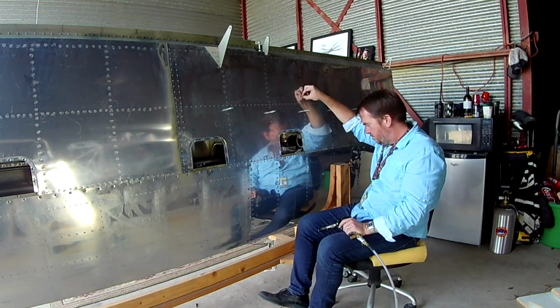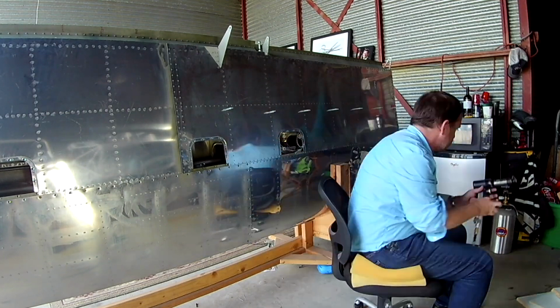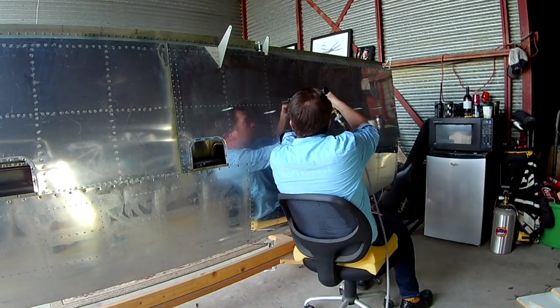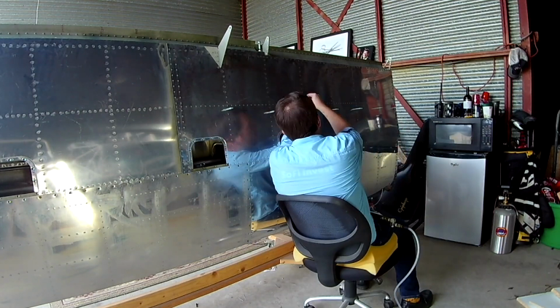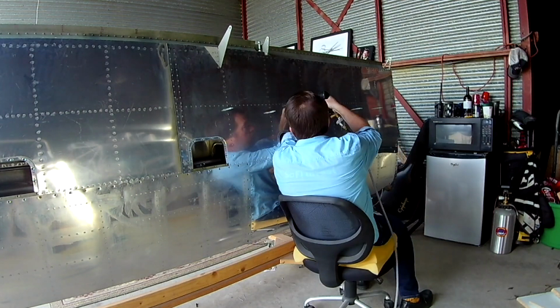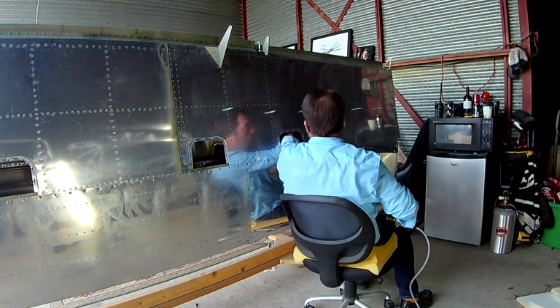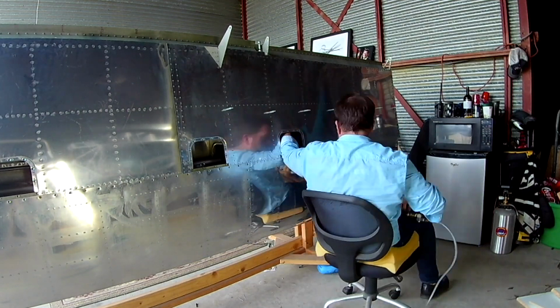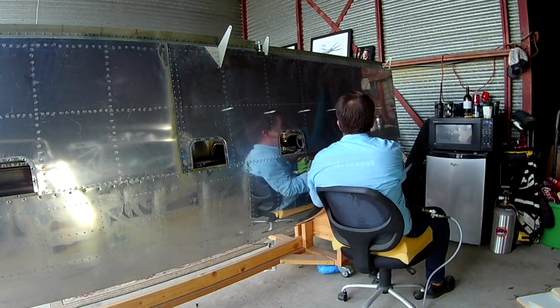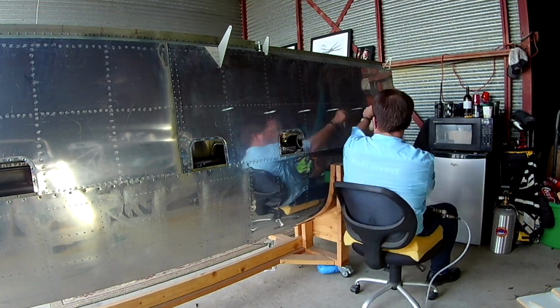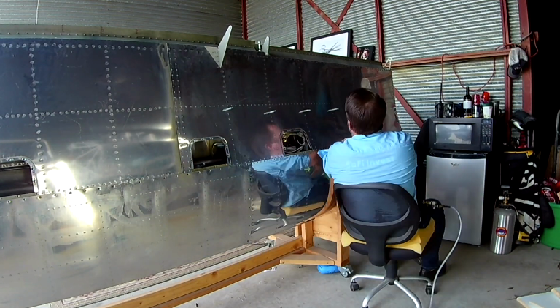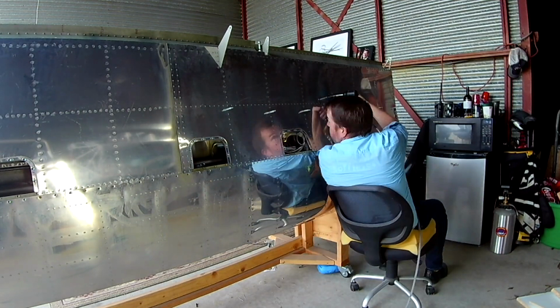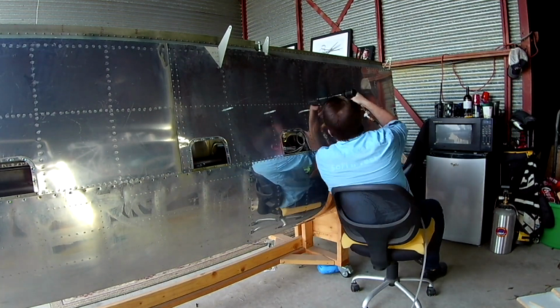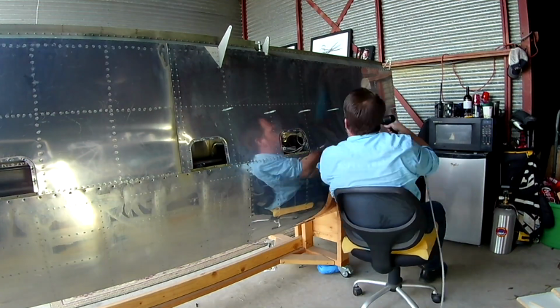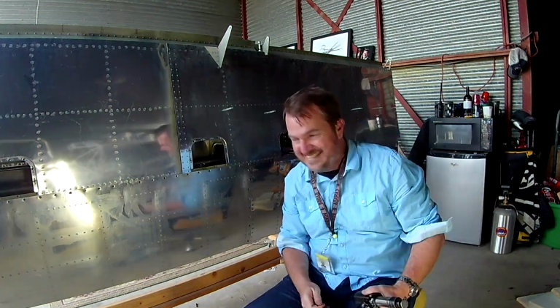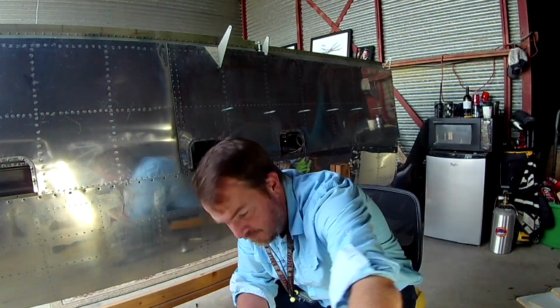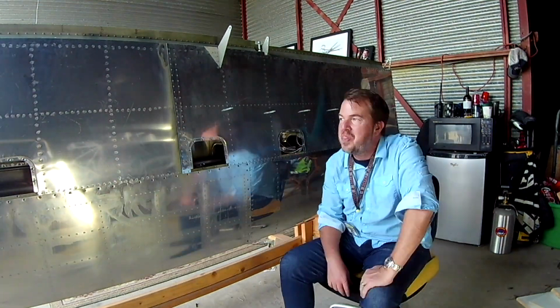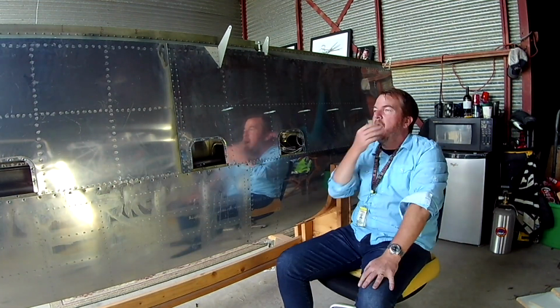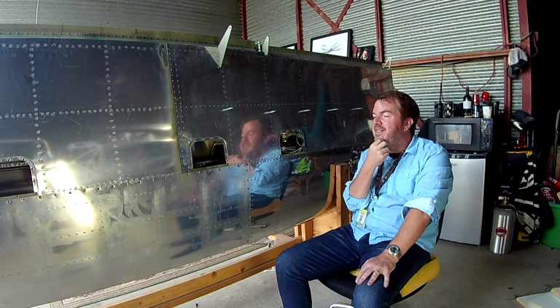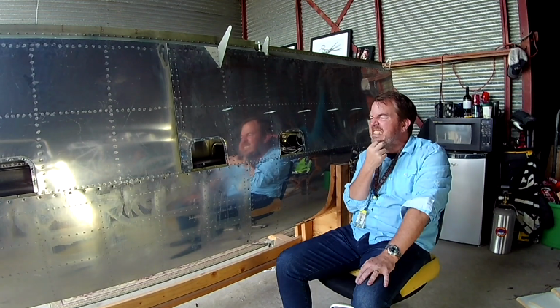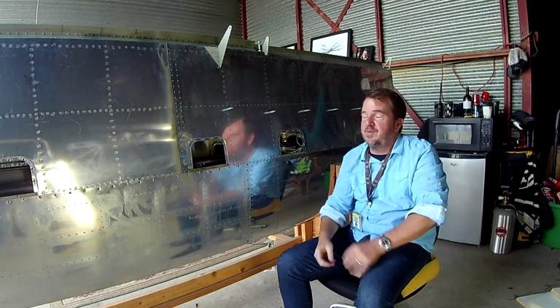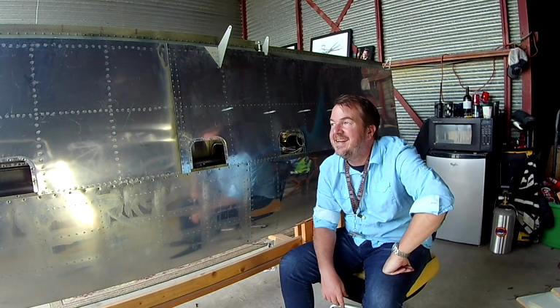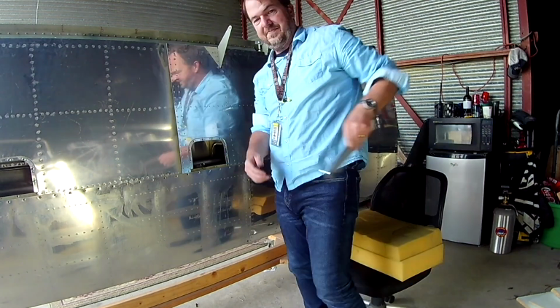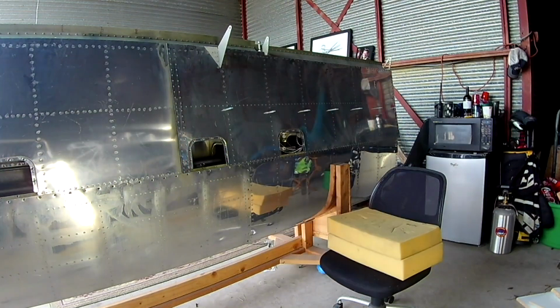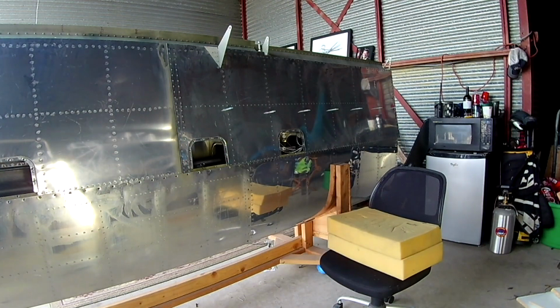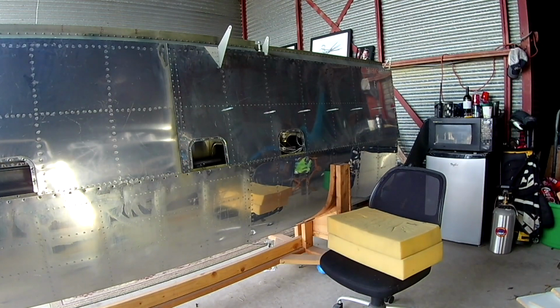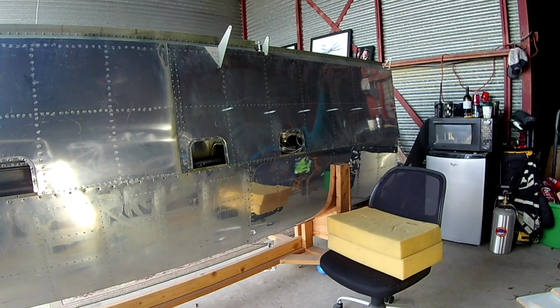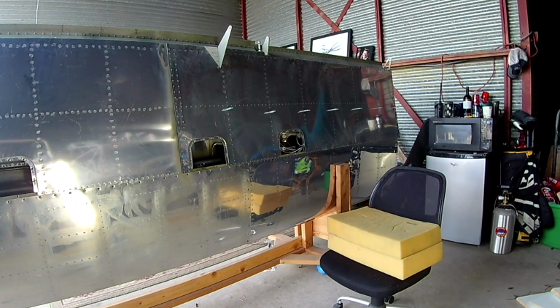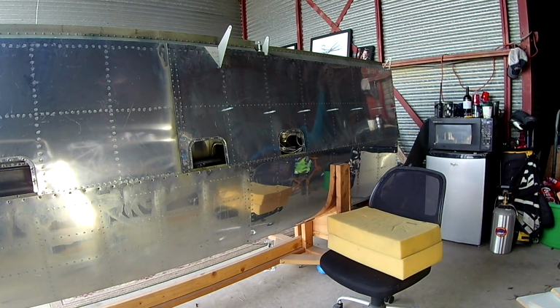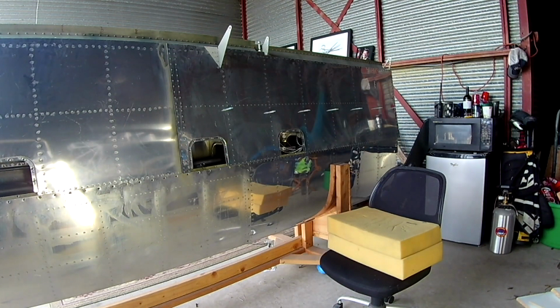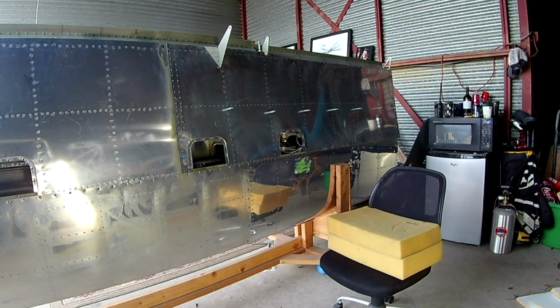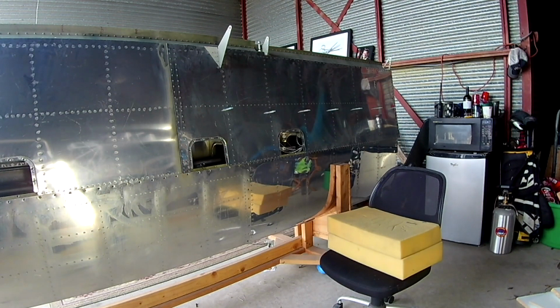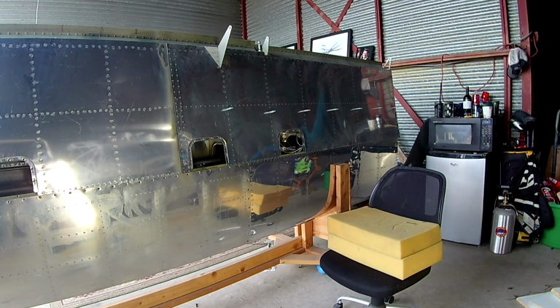Okay, so once you've got this outboard skin on, you can start riveting down the two rows that make up the overlap between it and the inboard skin.